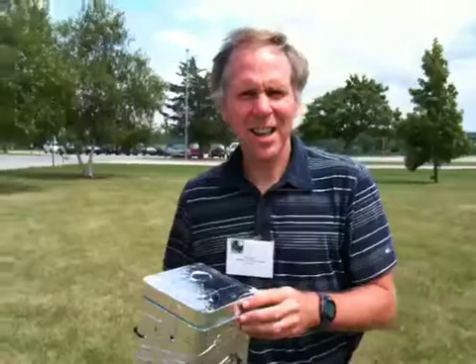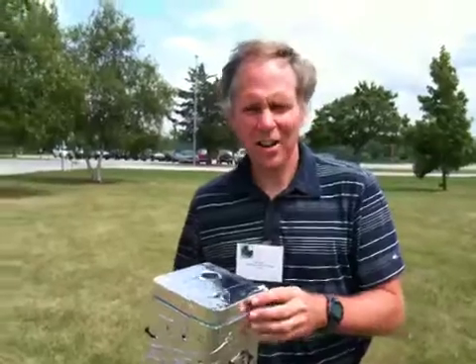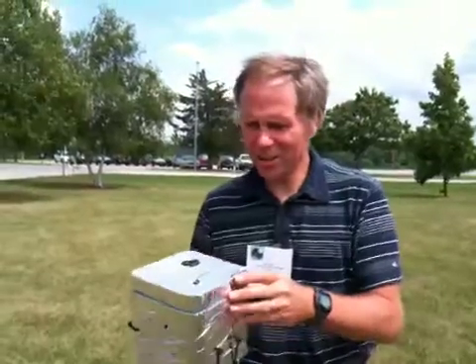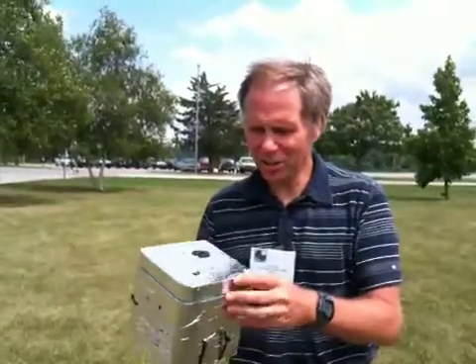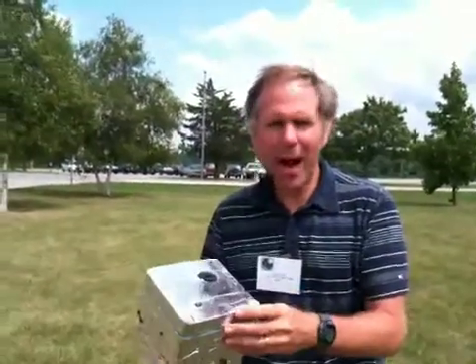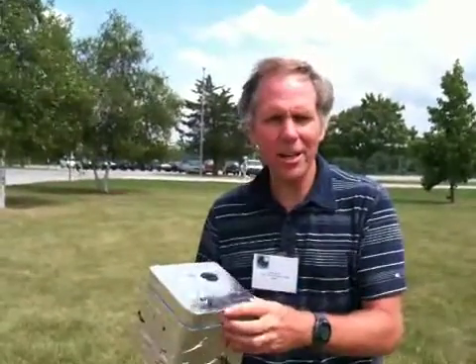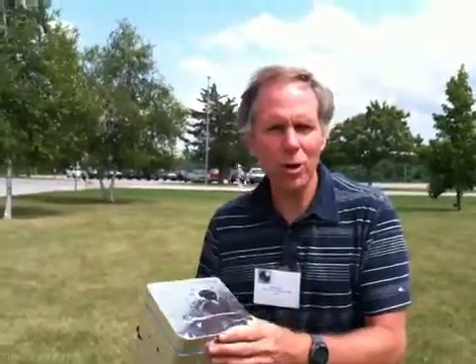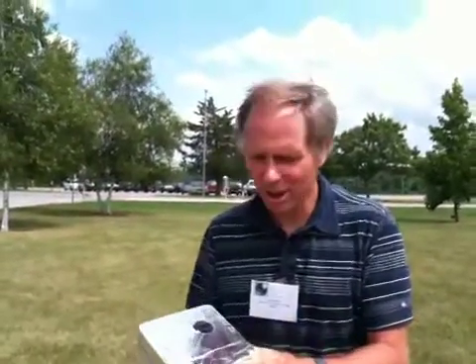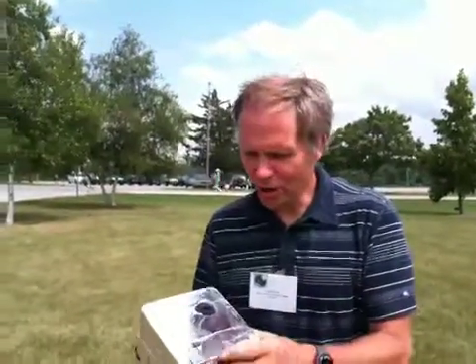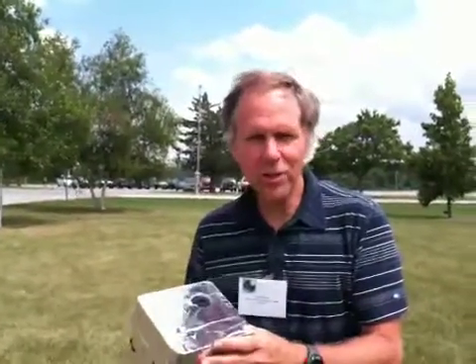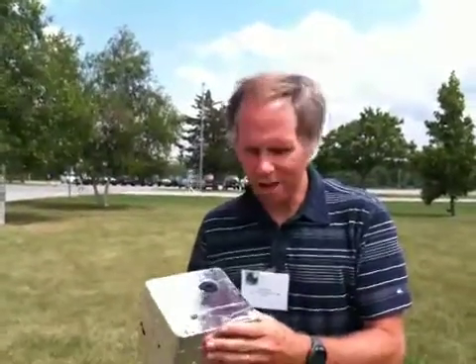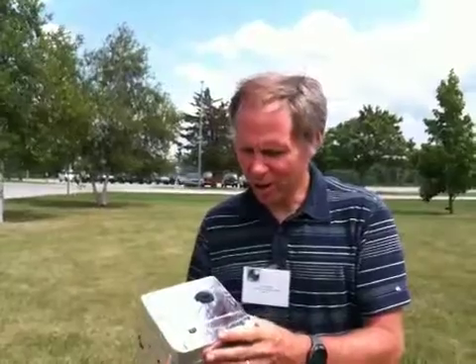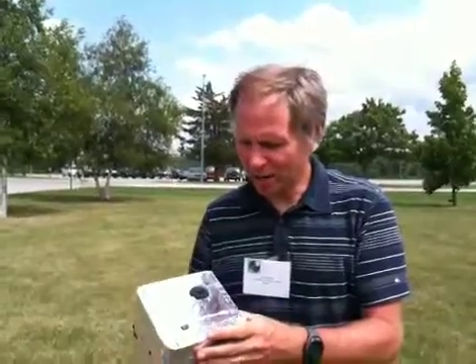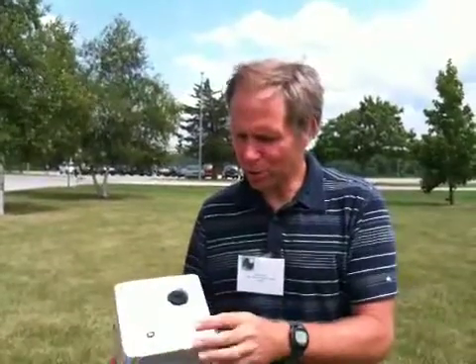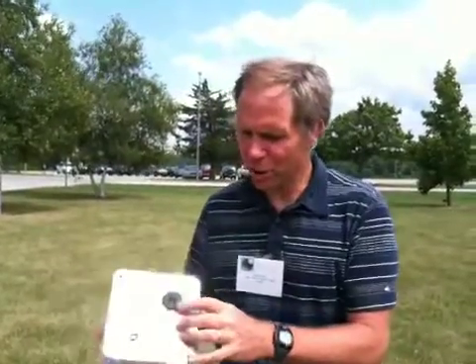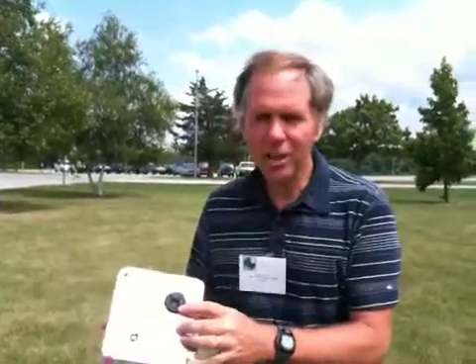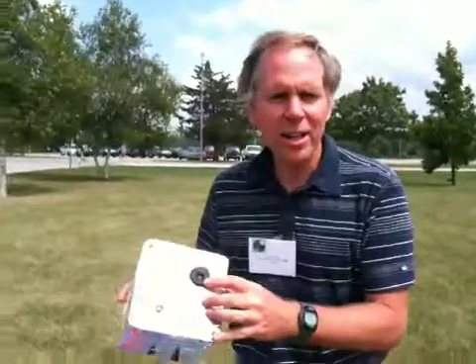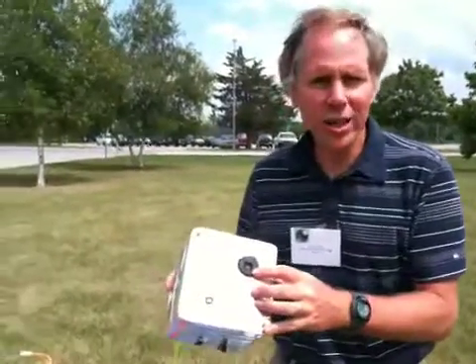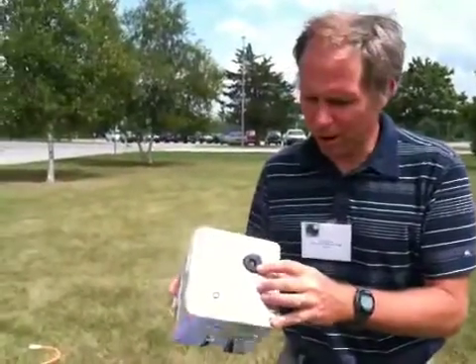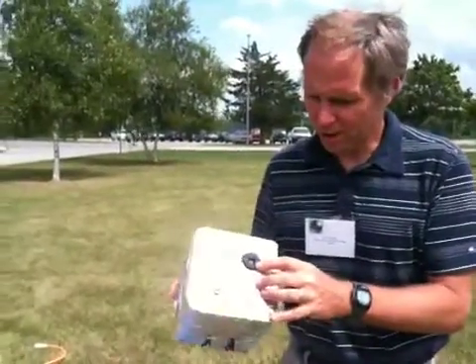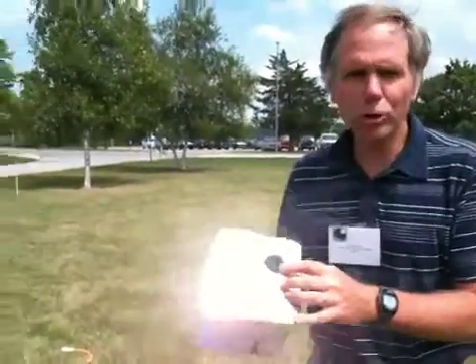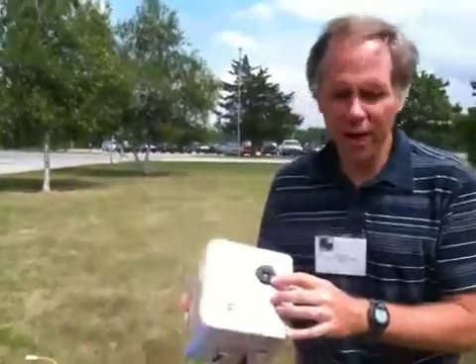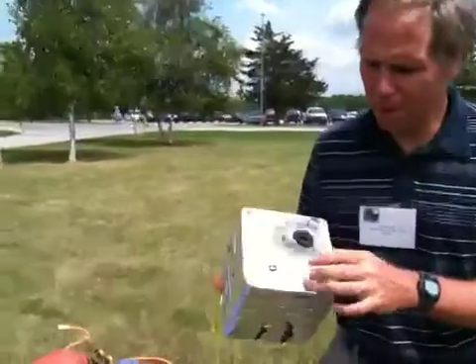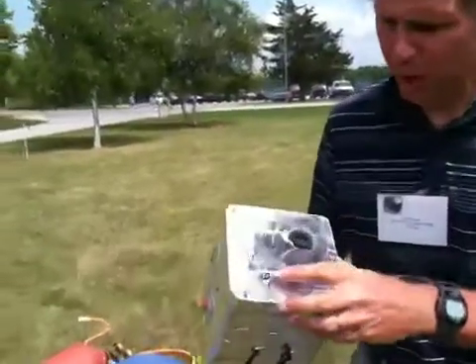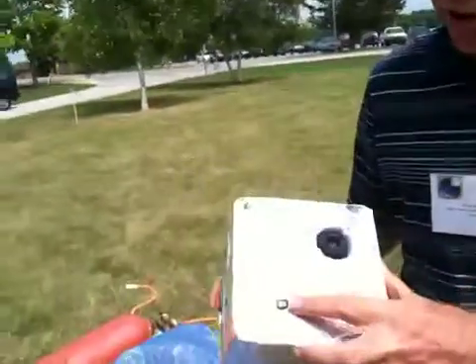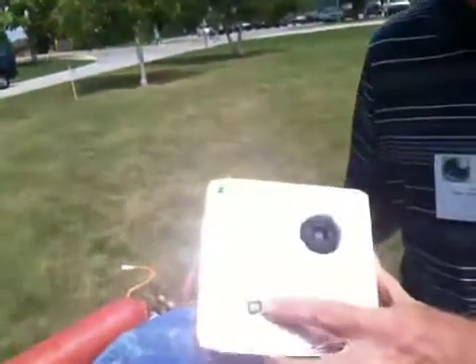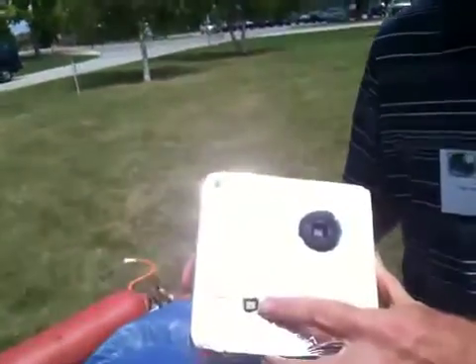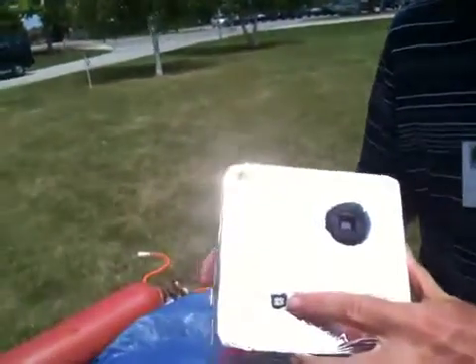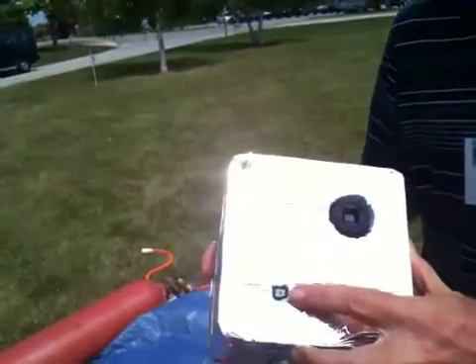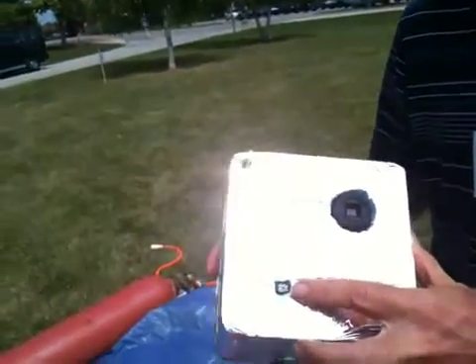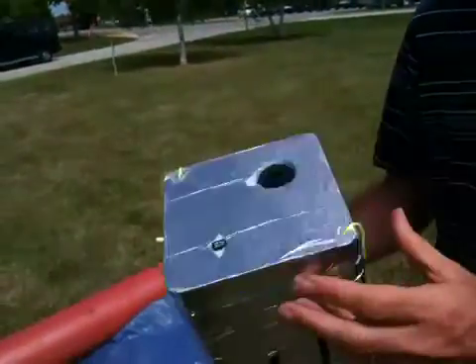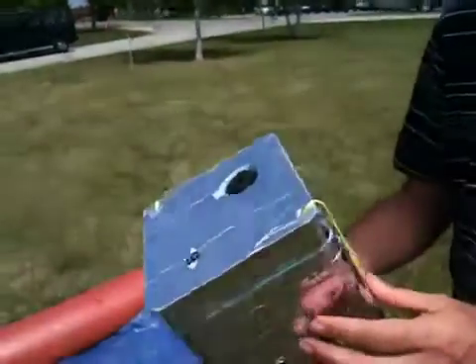This is our pod right here that we've launched to 100,000 feet, with a high-altitude balloon along the outside. You can see the camera right here, which will be pointing up, and a solar sensor right here, which is also pointing up.